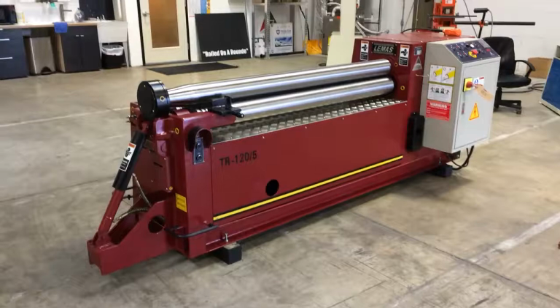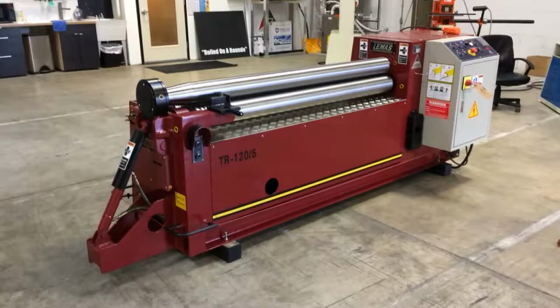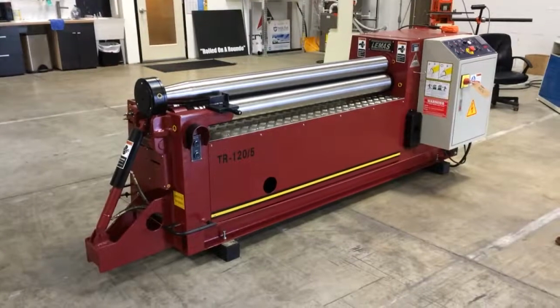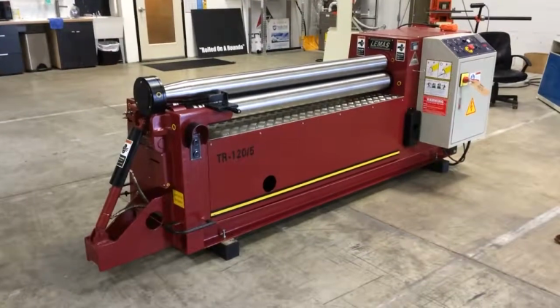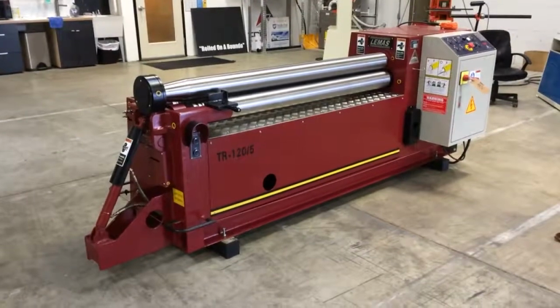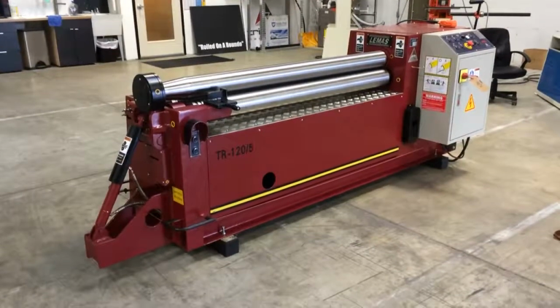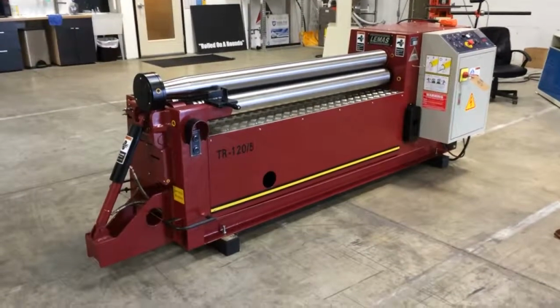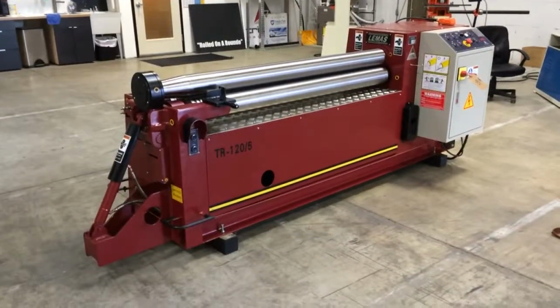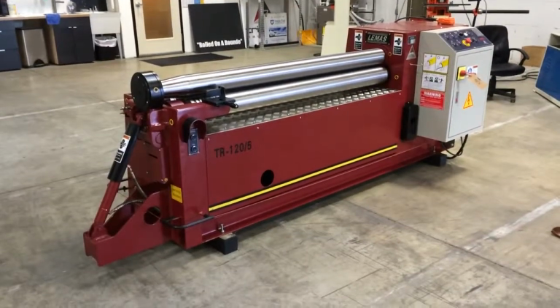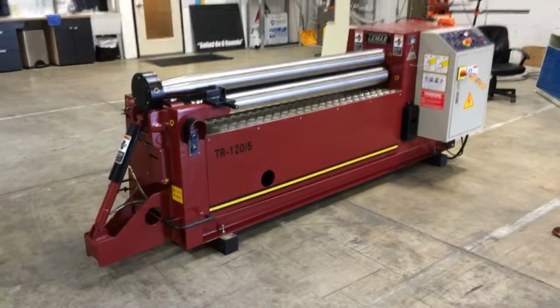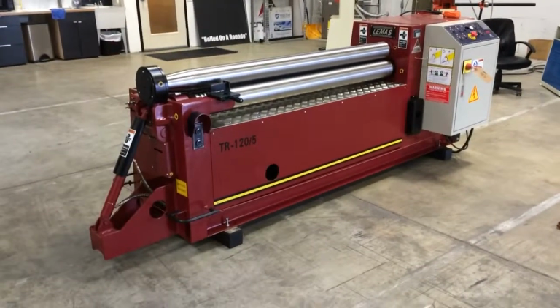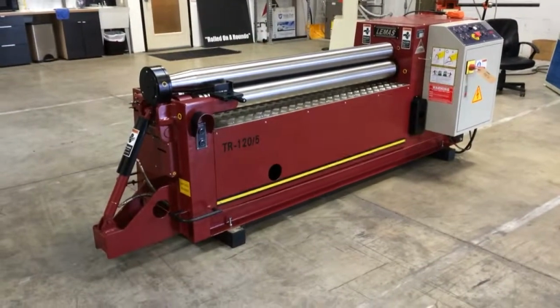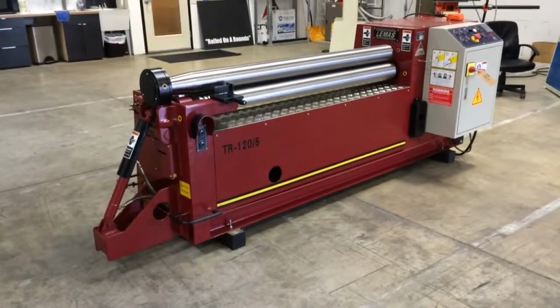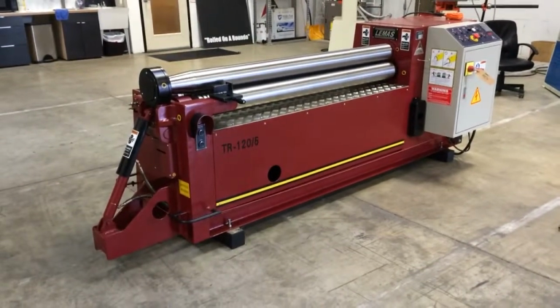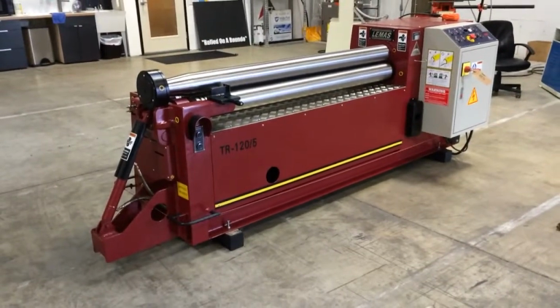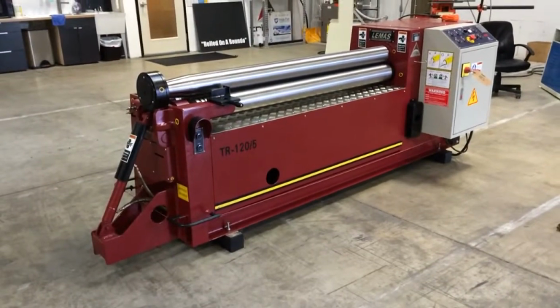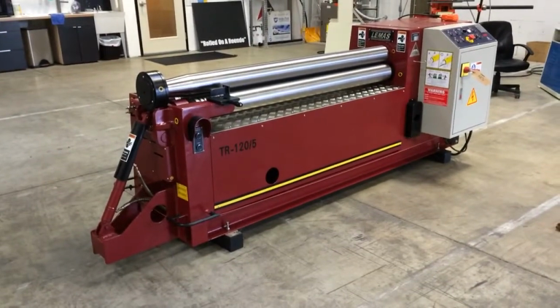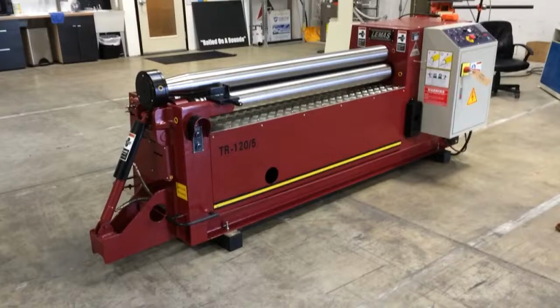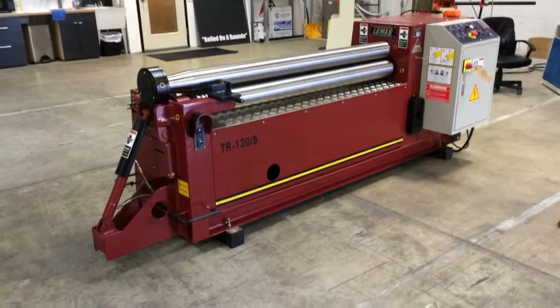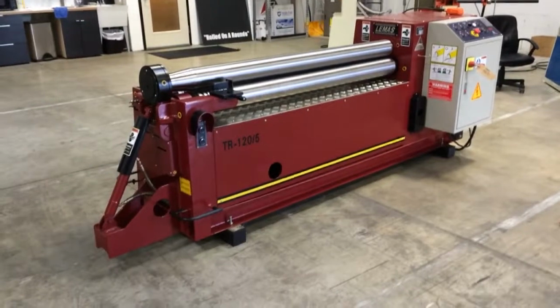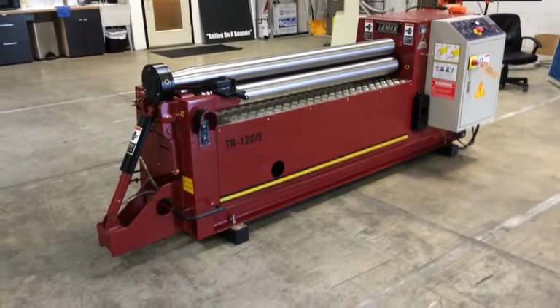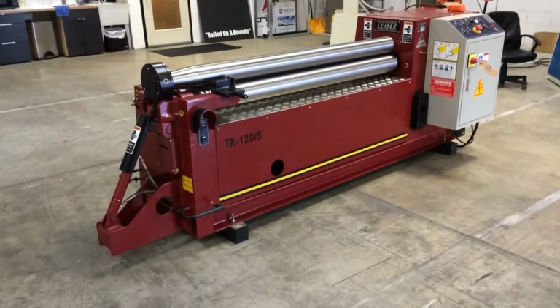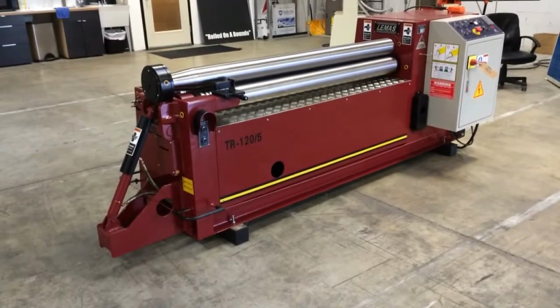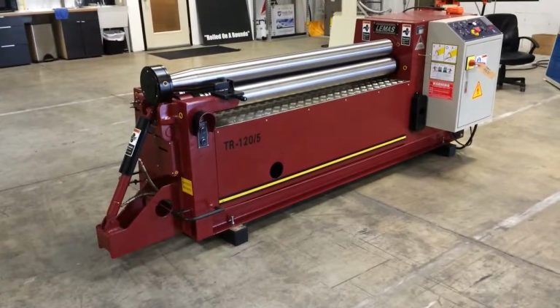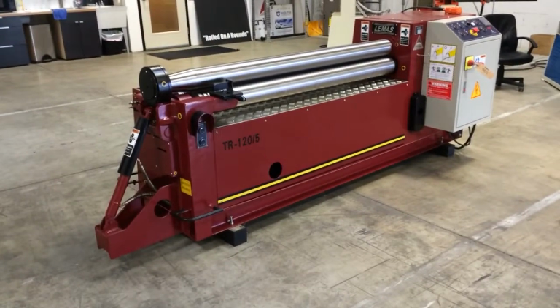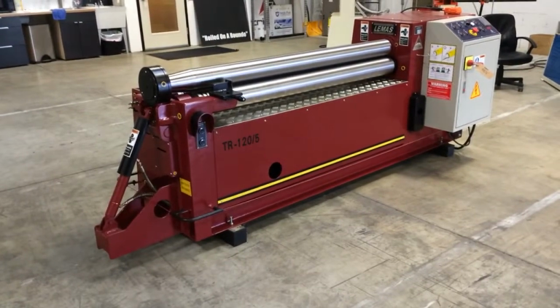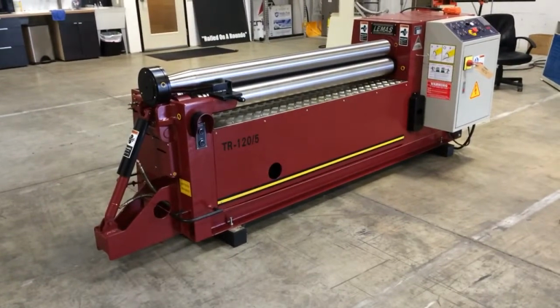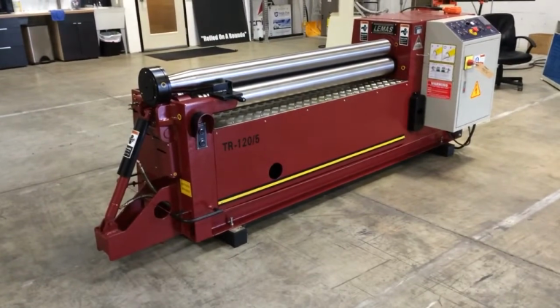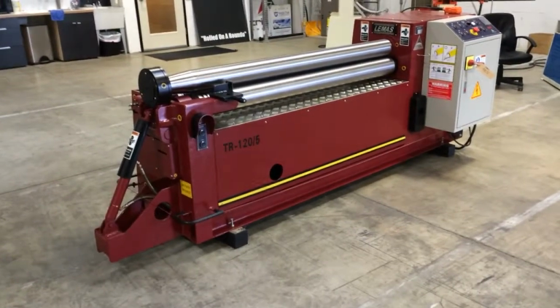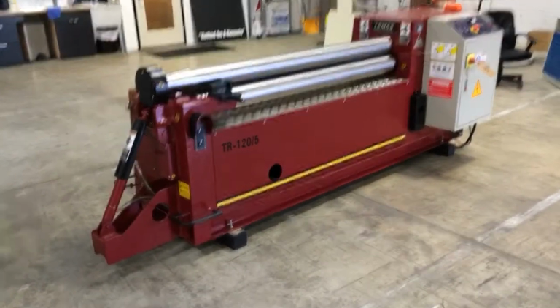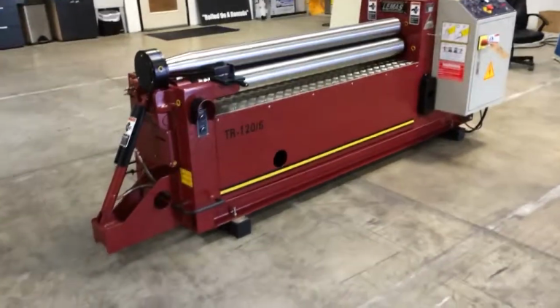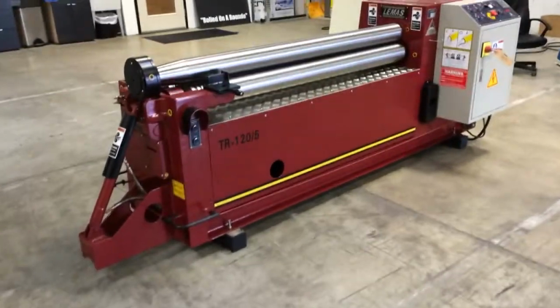This is the Lemus TR120-5, a 5-foot 3-roll plate bending roll manufactured by Lemus.